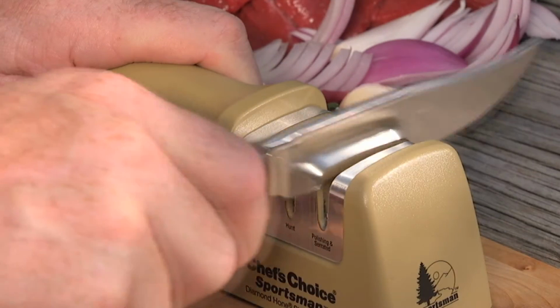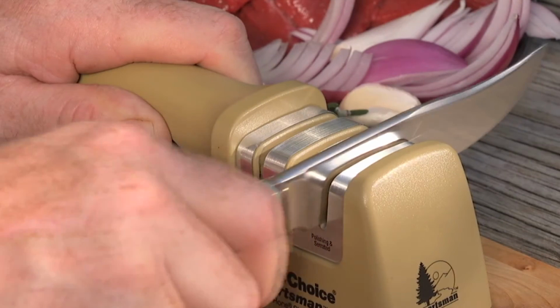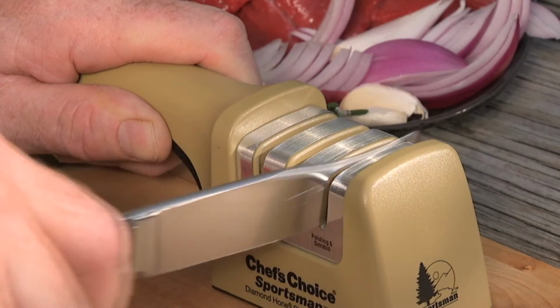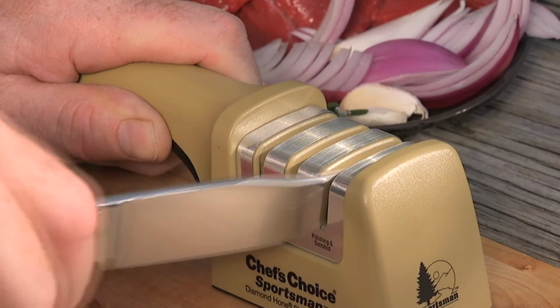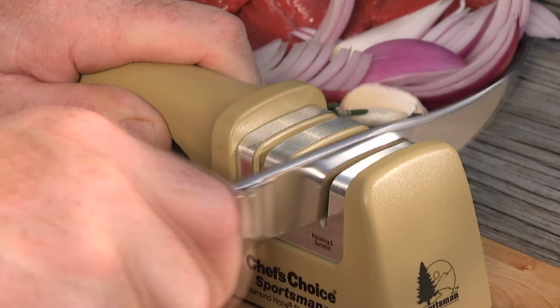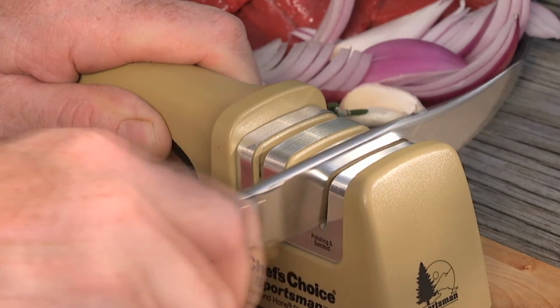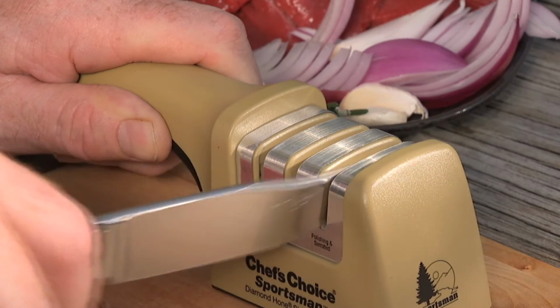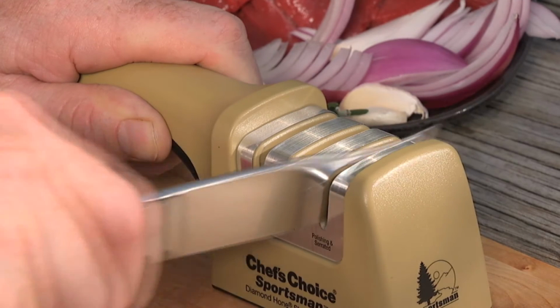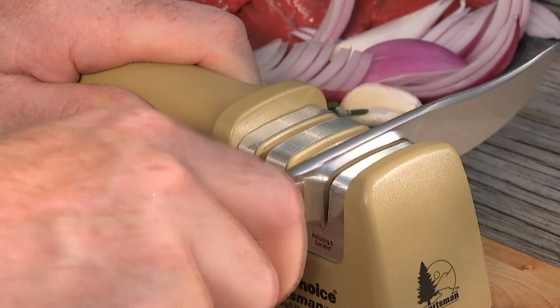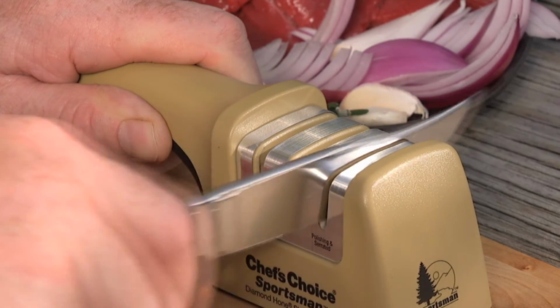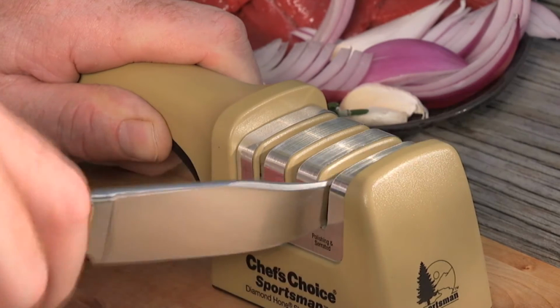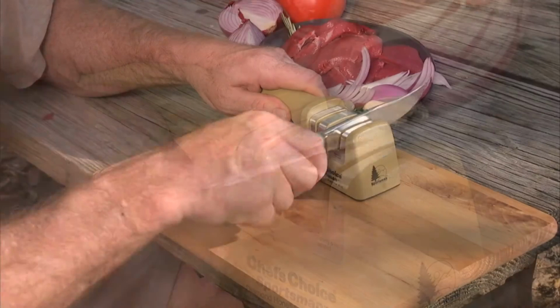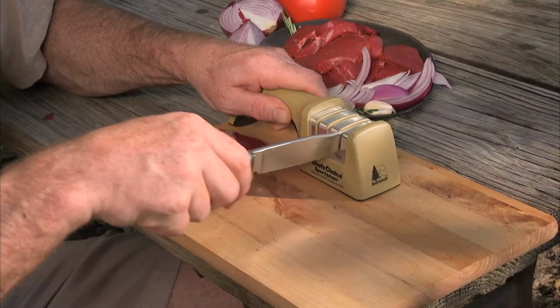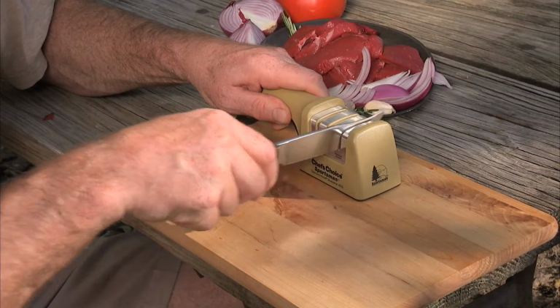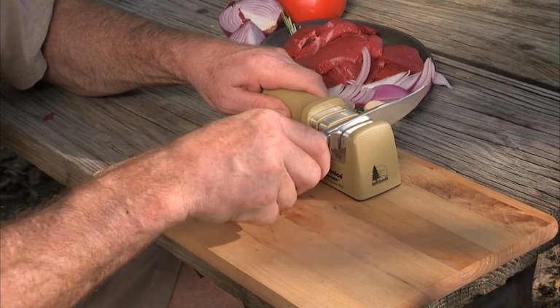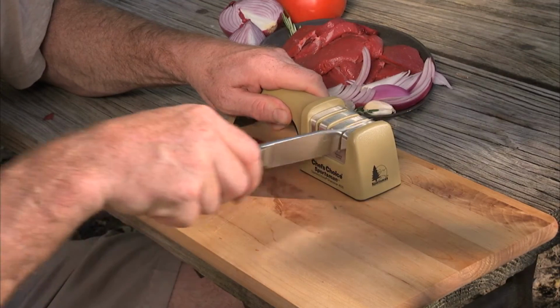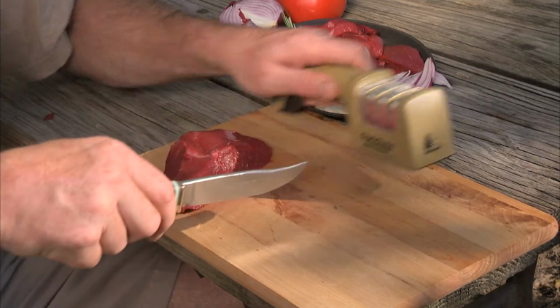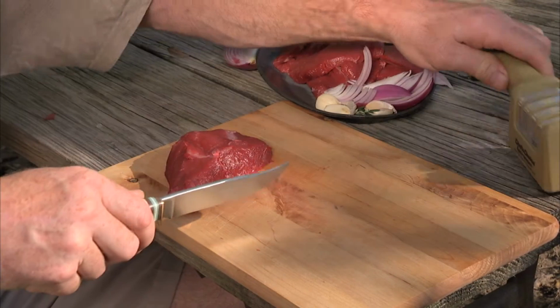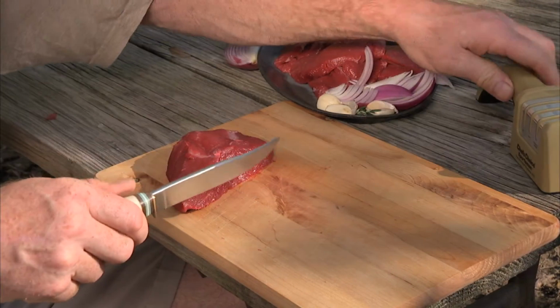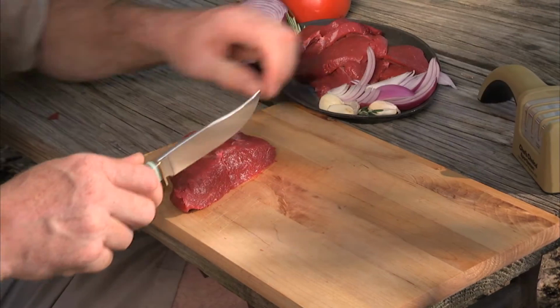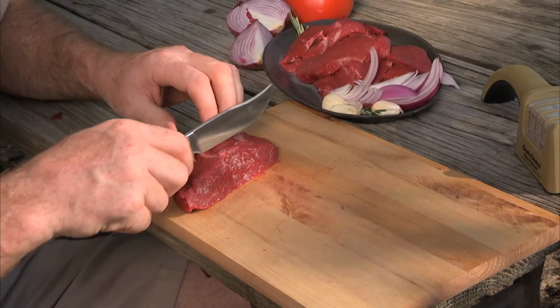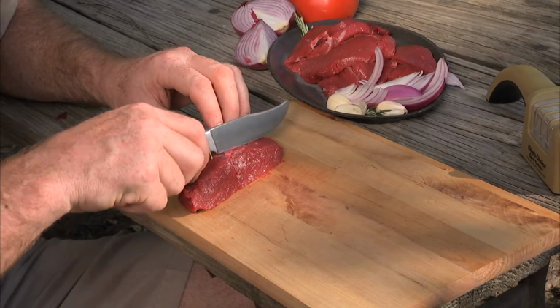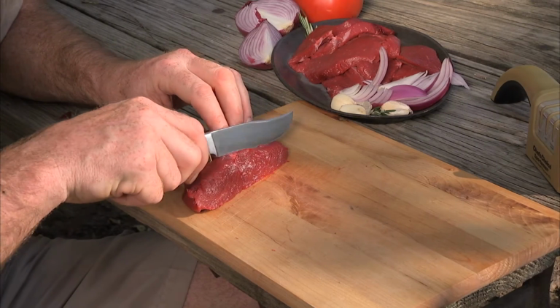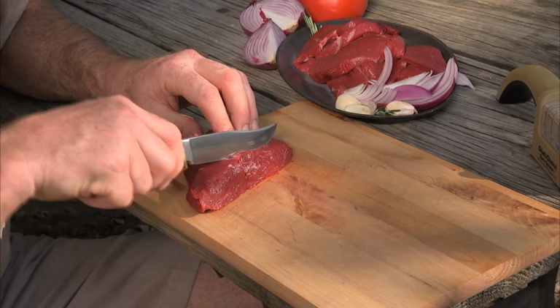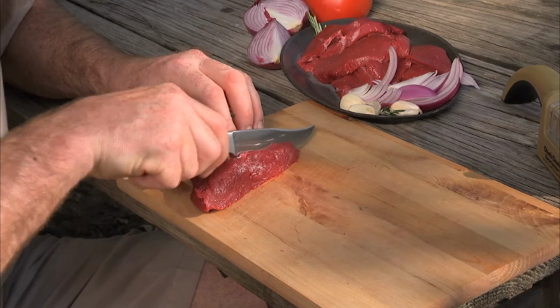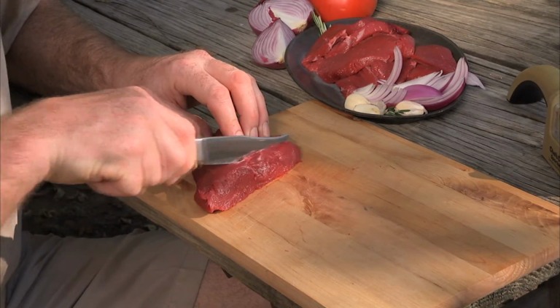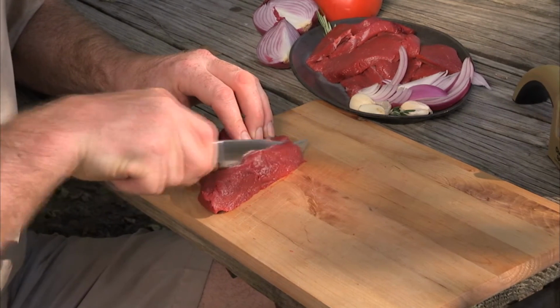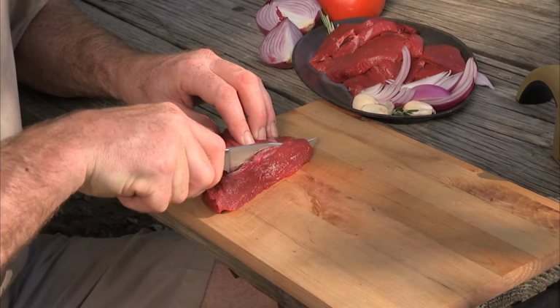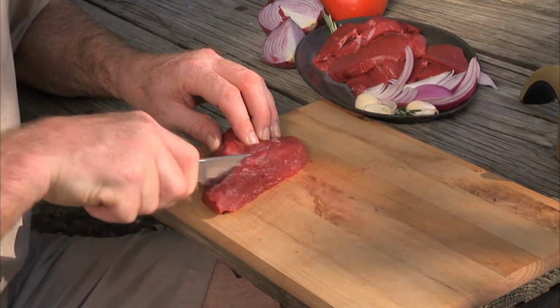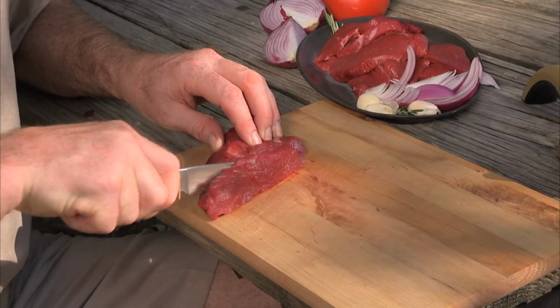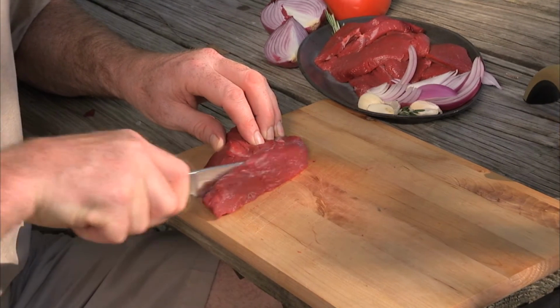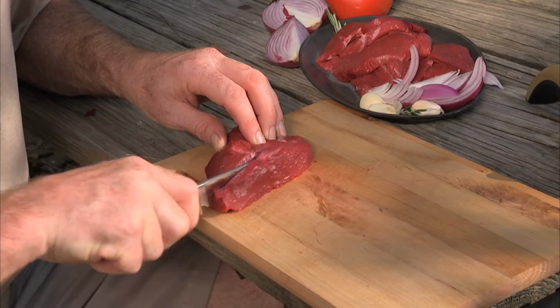Finish by using the polishing serrated stage. Make approximately 25 light back and forth full strokes to polish the edge and create the second bevel.